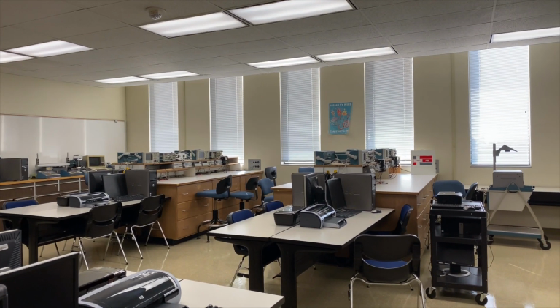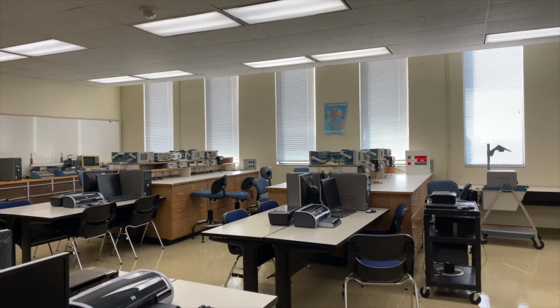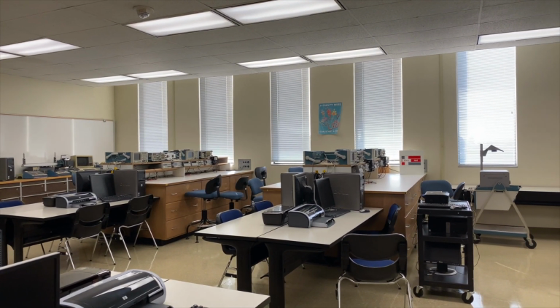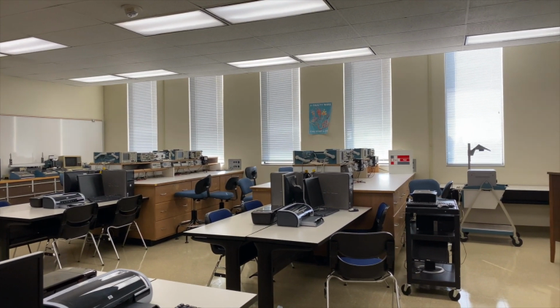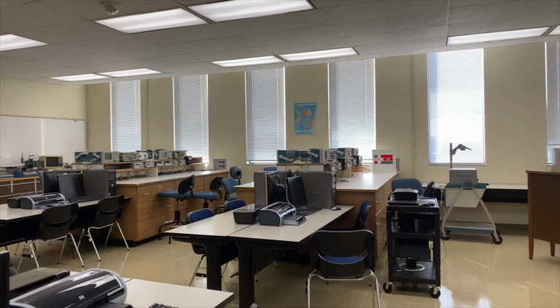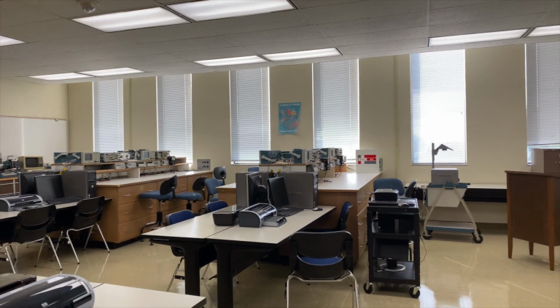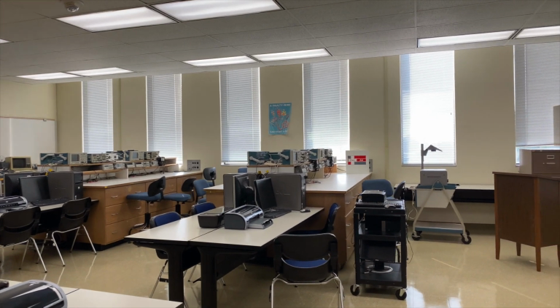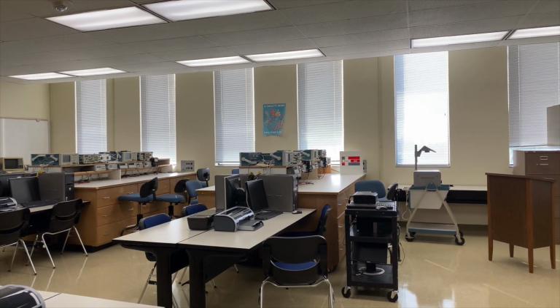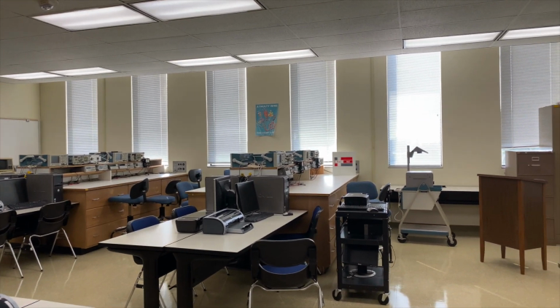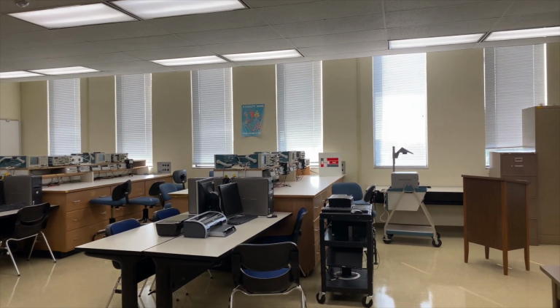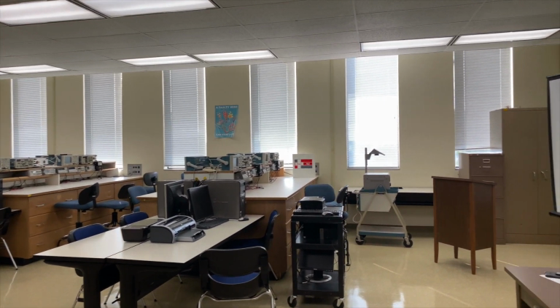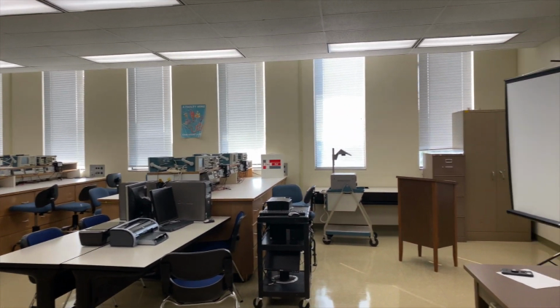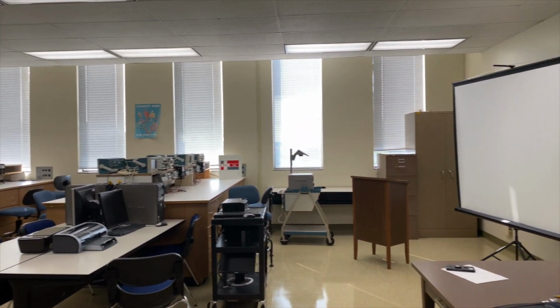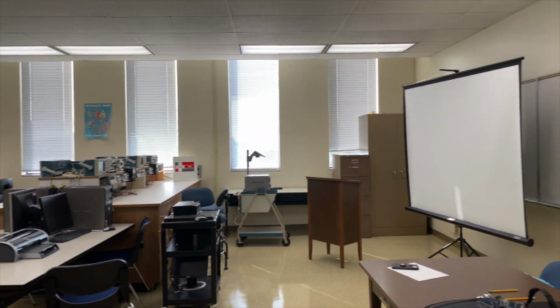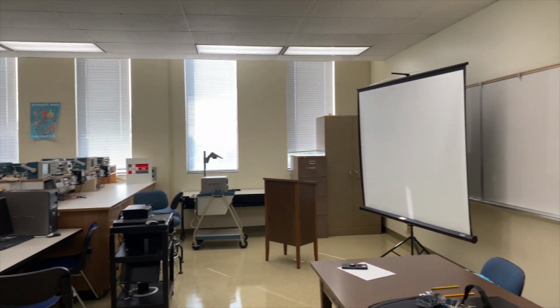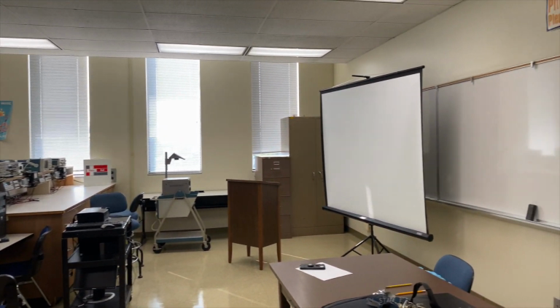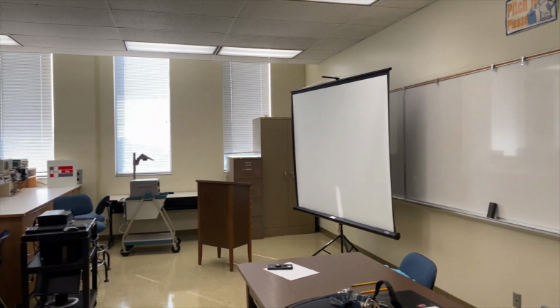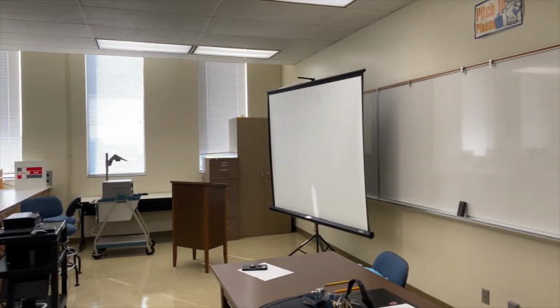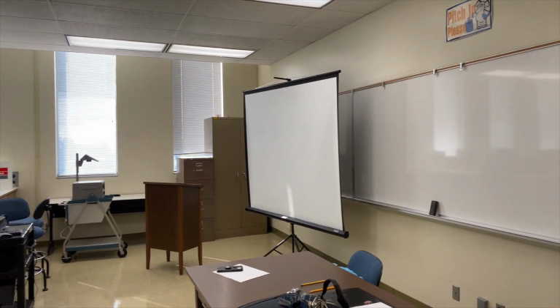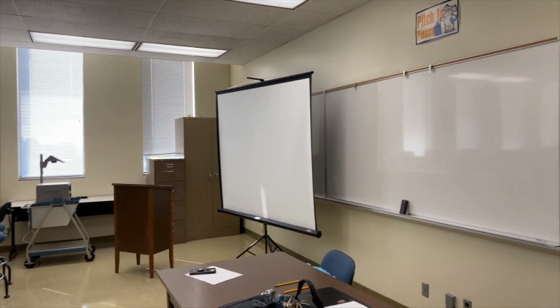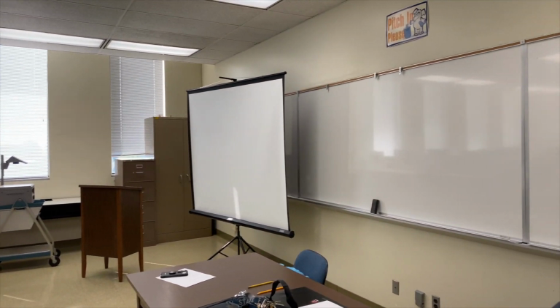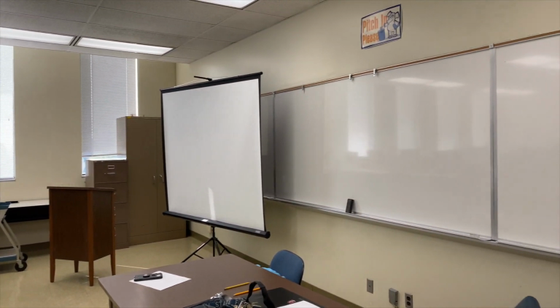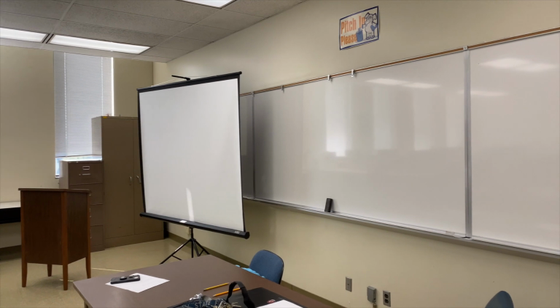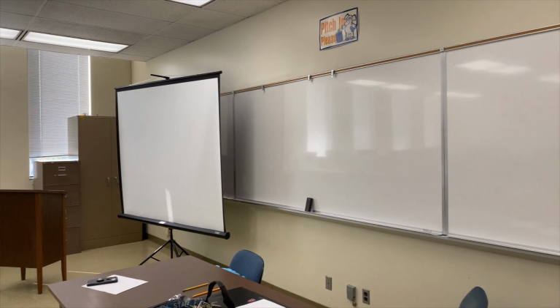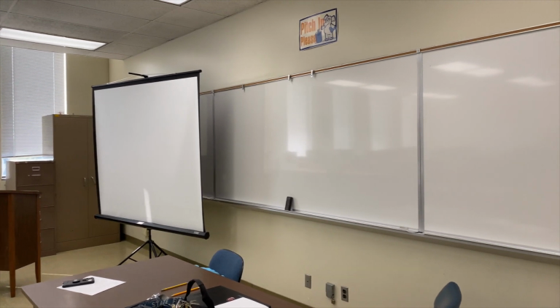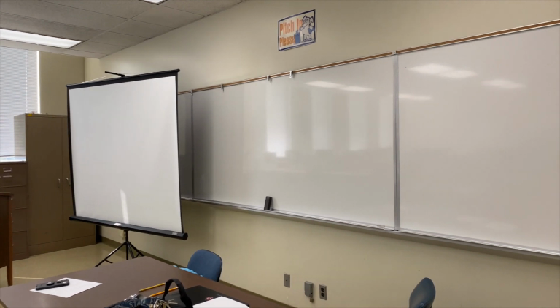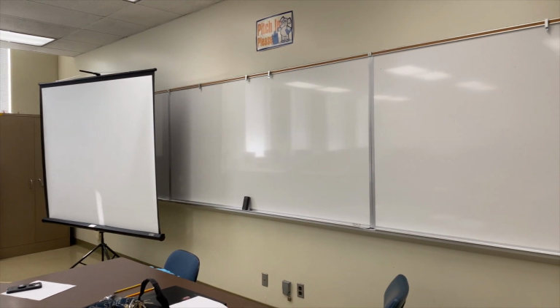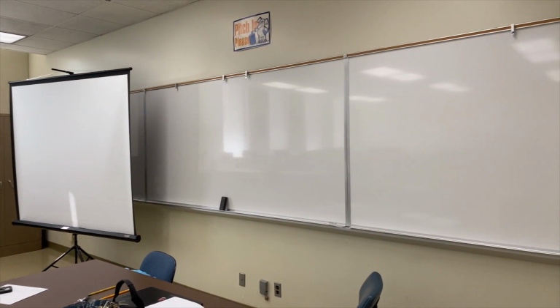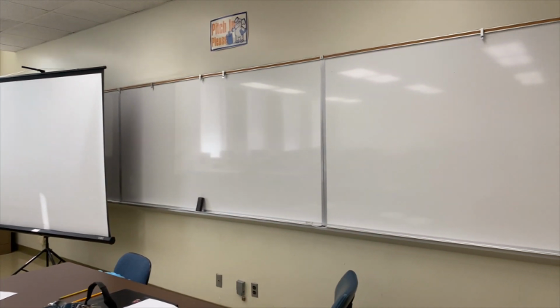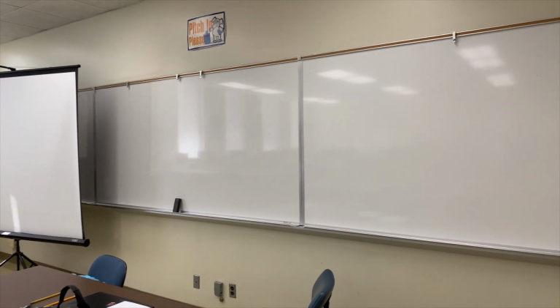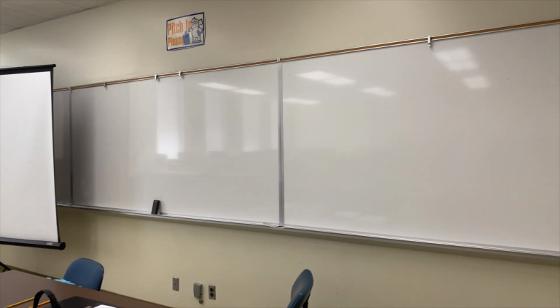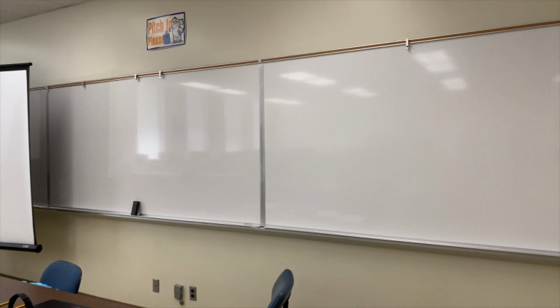Over here is the whiteboard and a screen. Sometimes we use the computer to show demos.